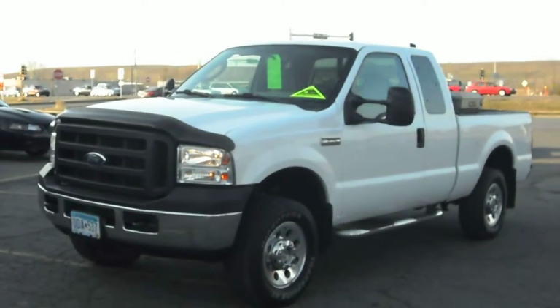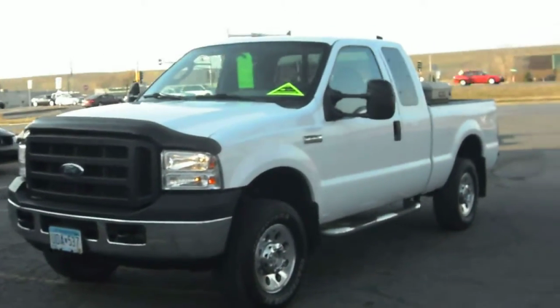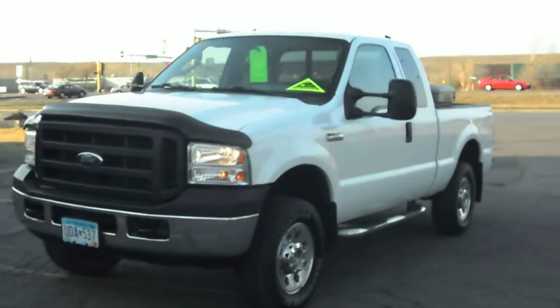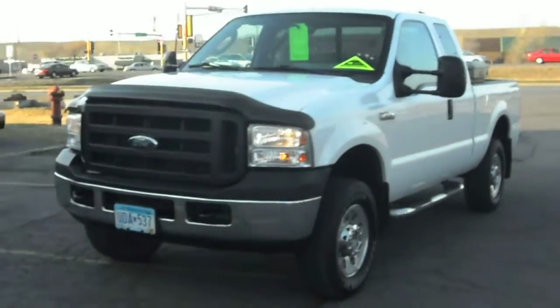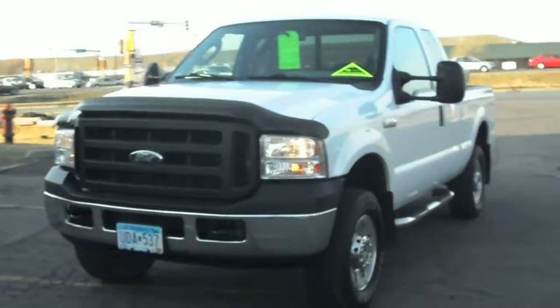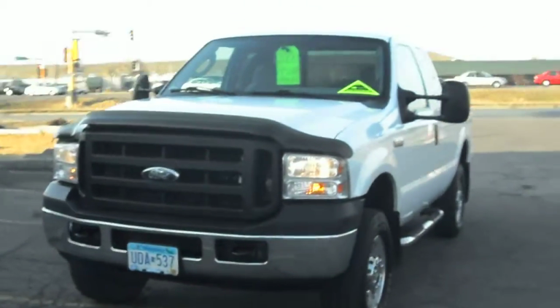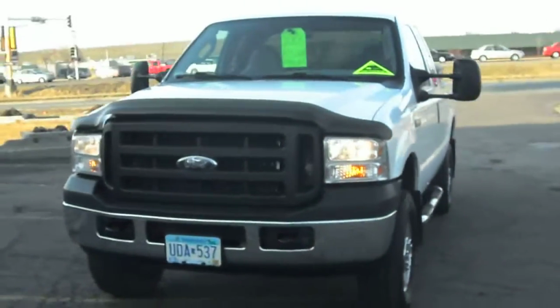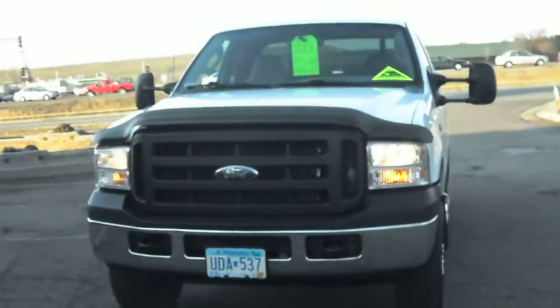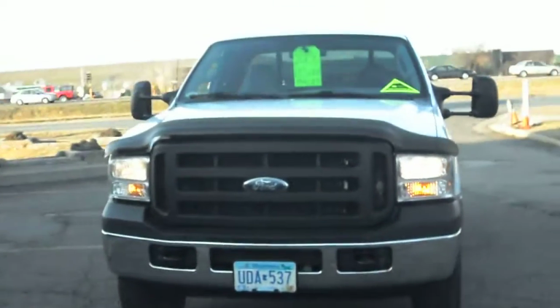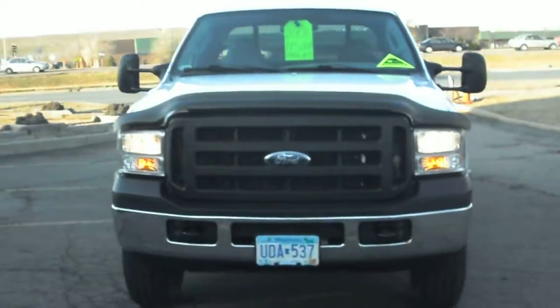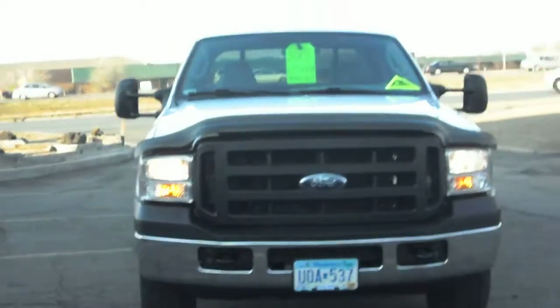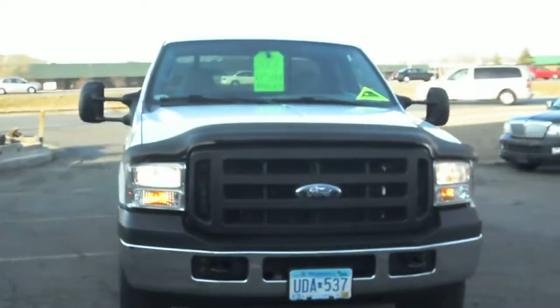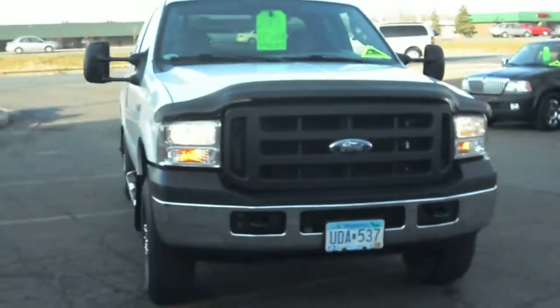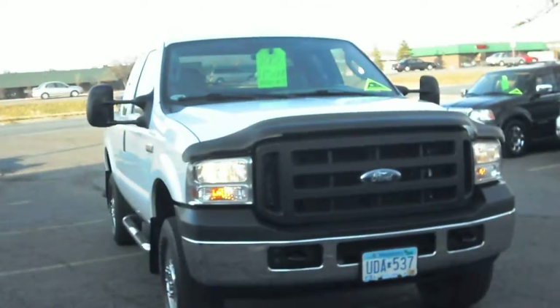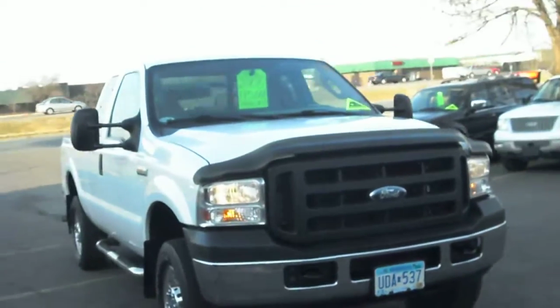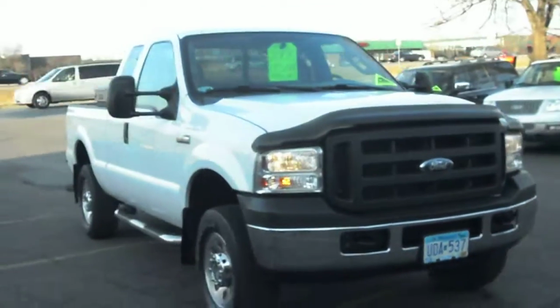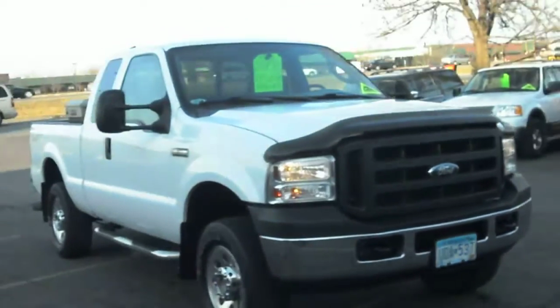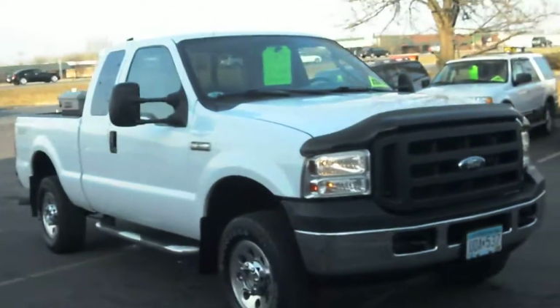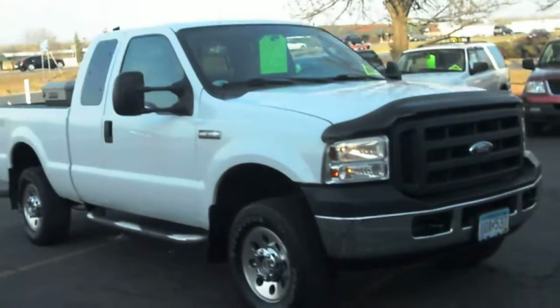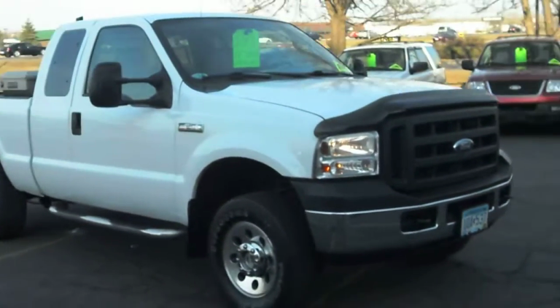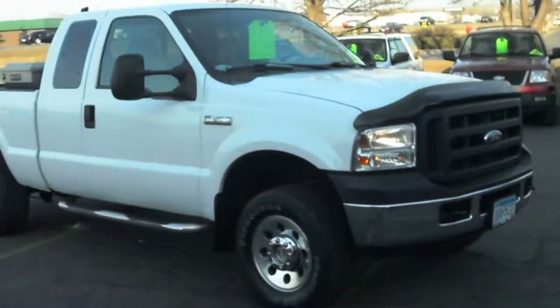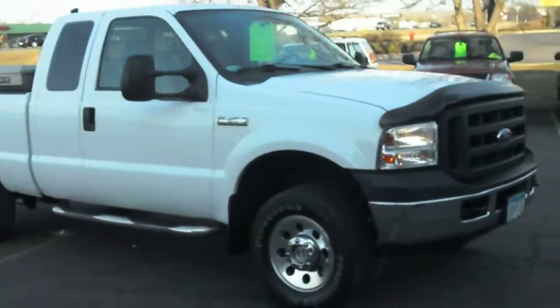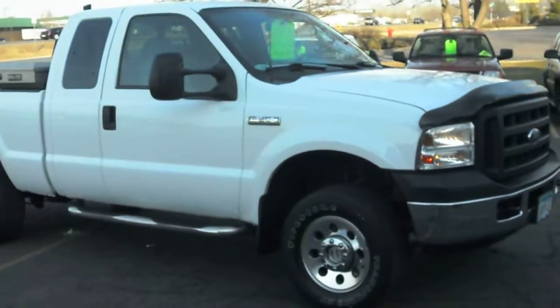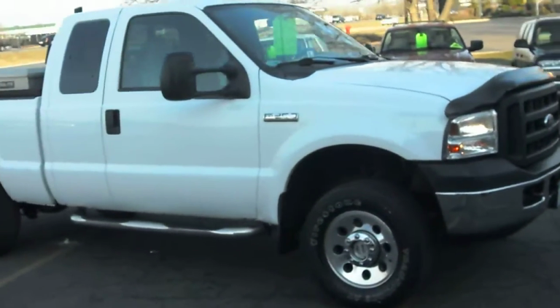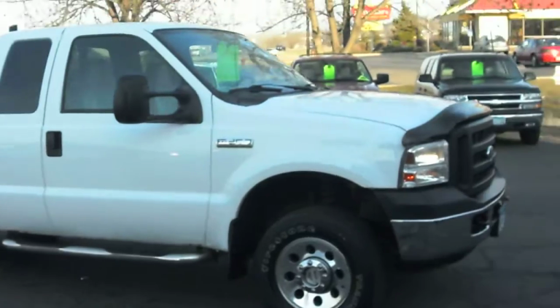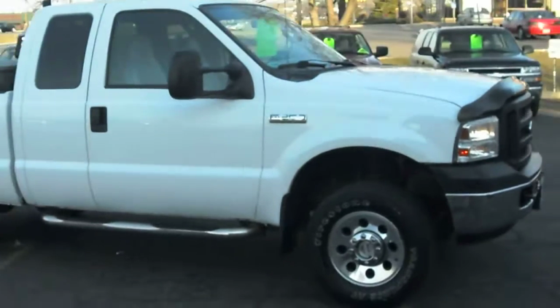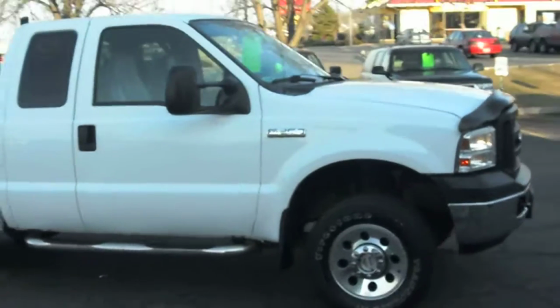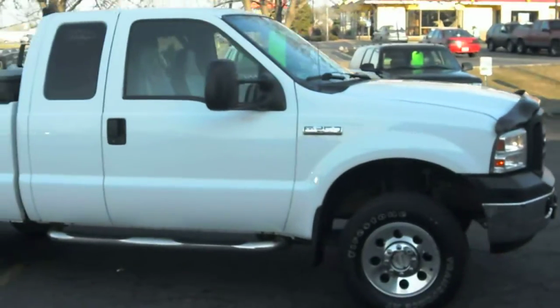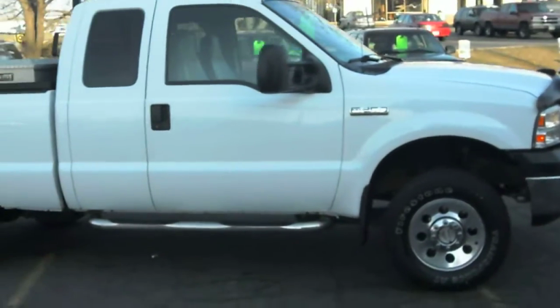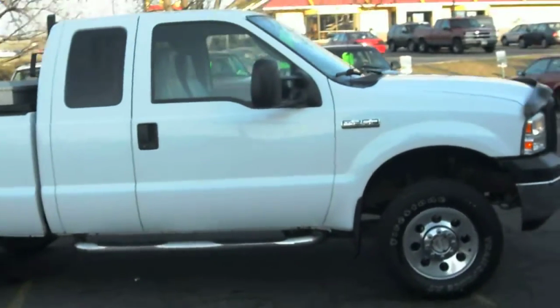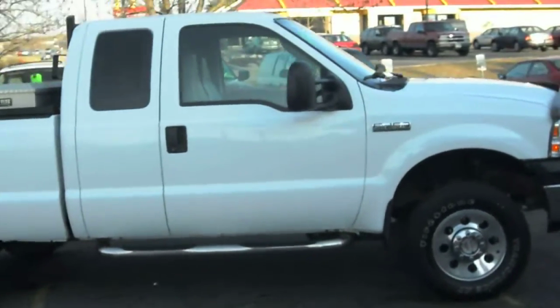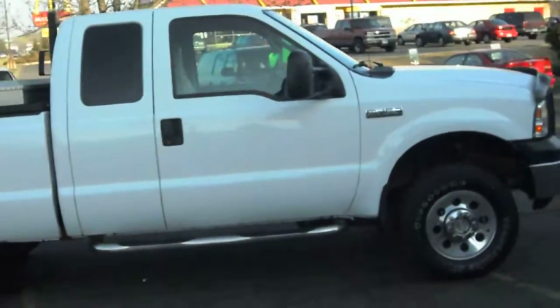2006 Ford F-250 Super Duty. This is an extended cab four-door. It's a short box, four-wheel drive. It has a very hard-to-find 5.4-liter gas Triton V8.